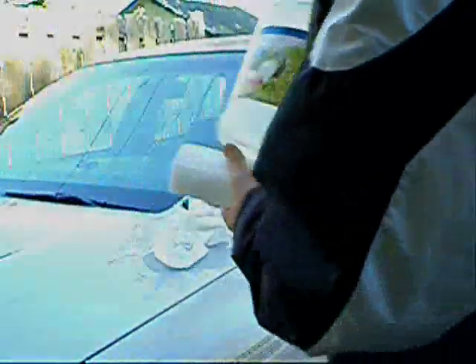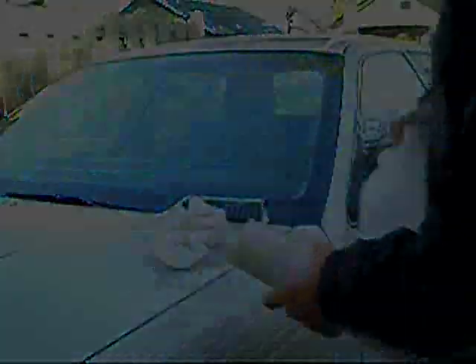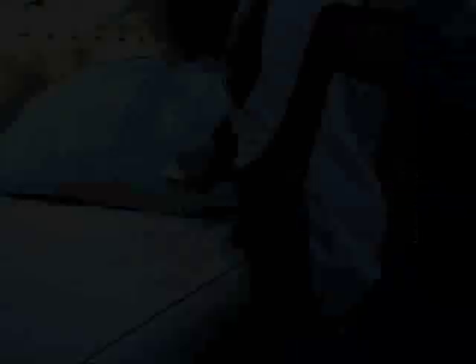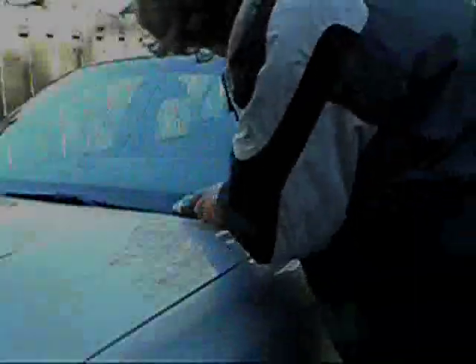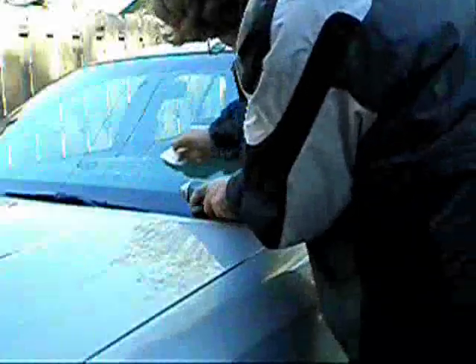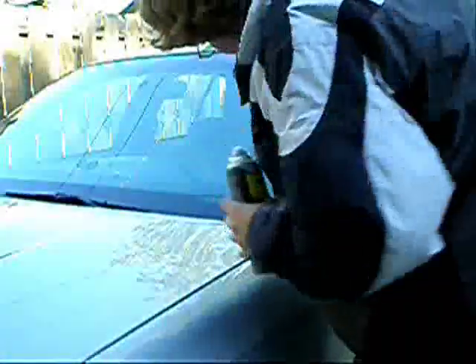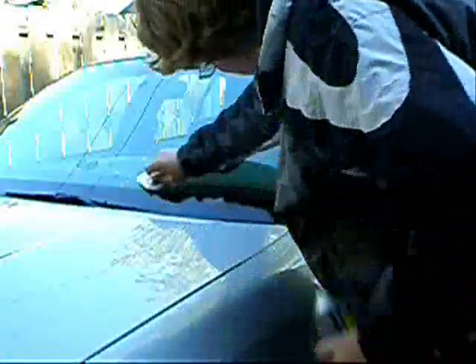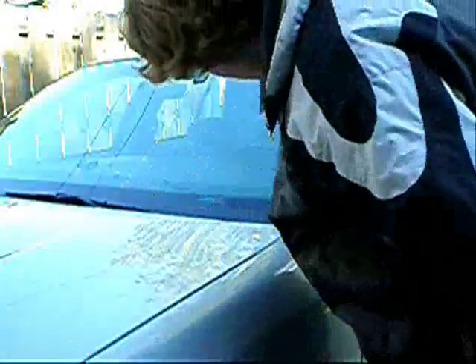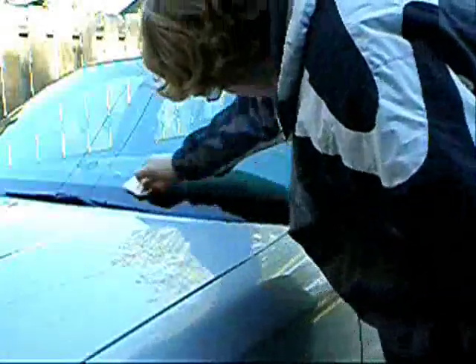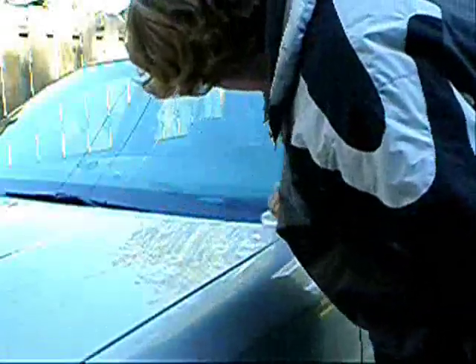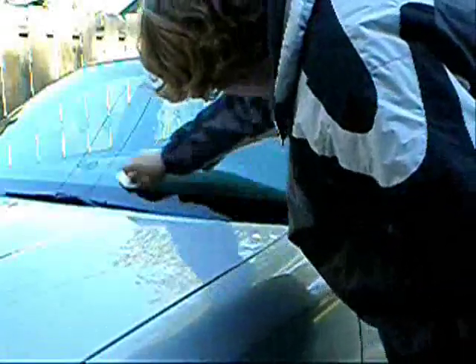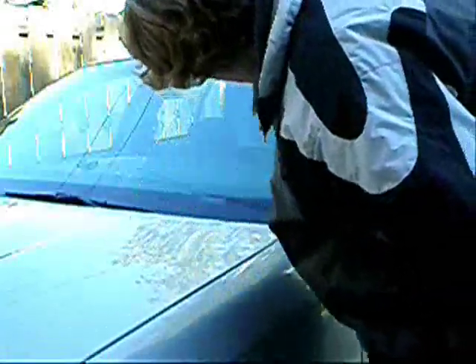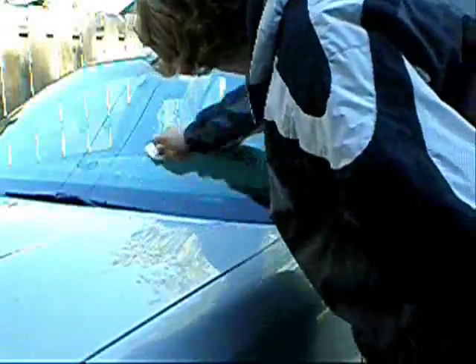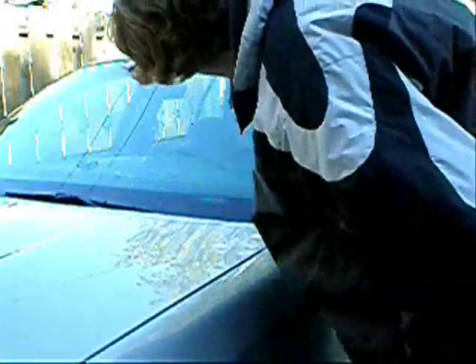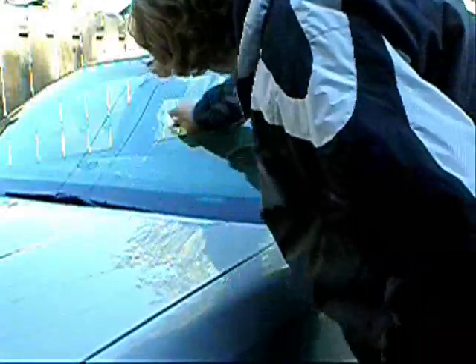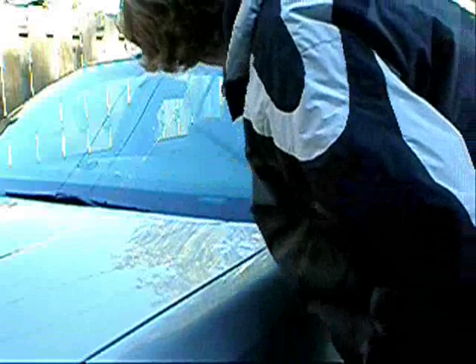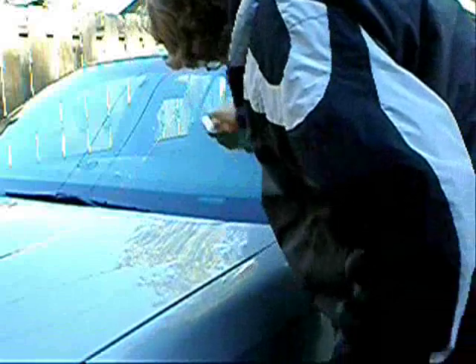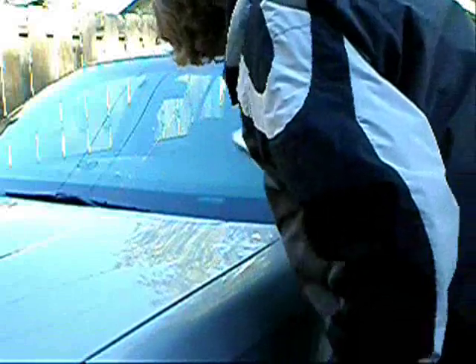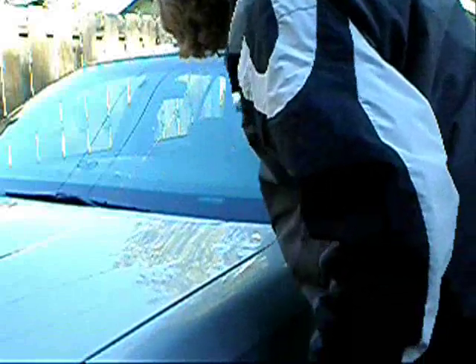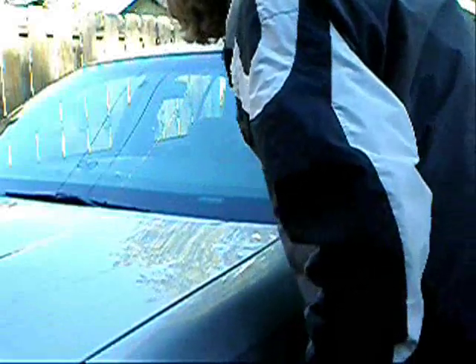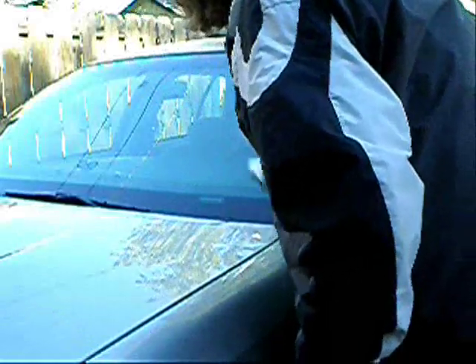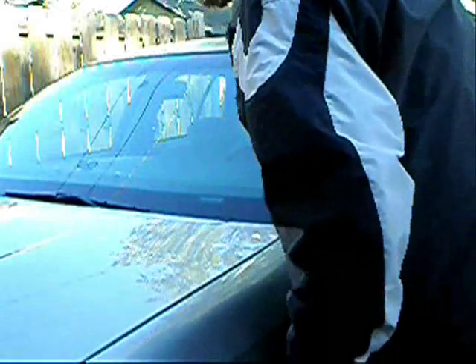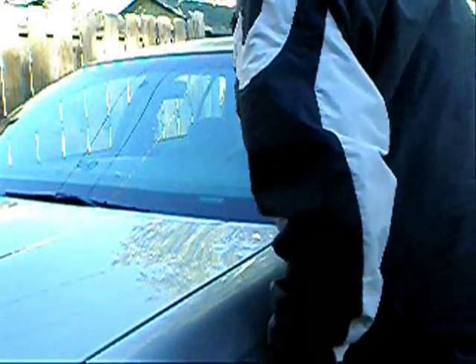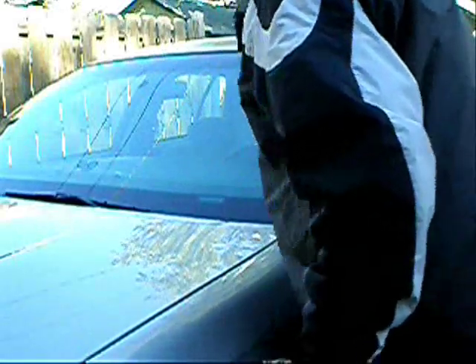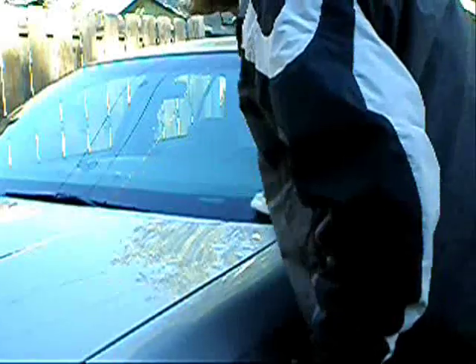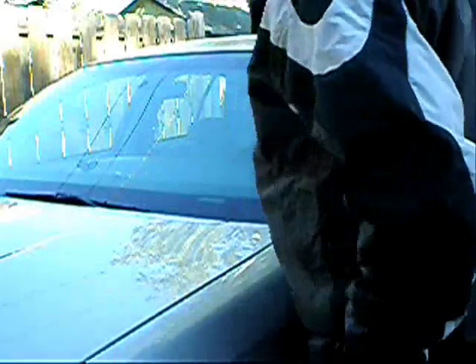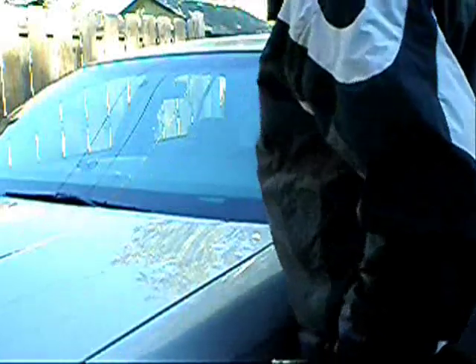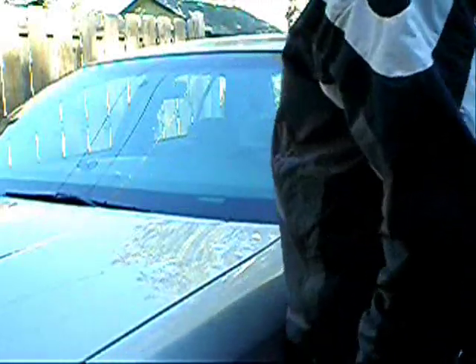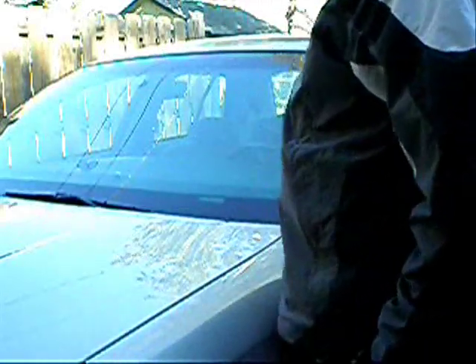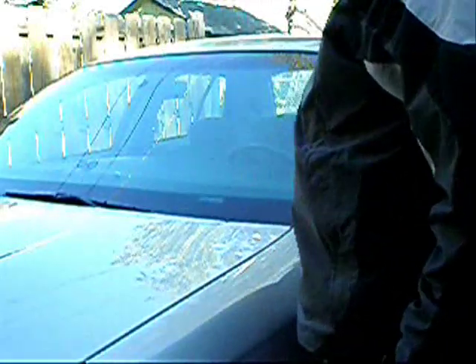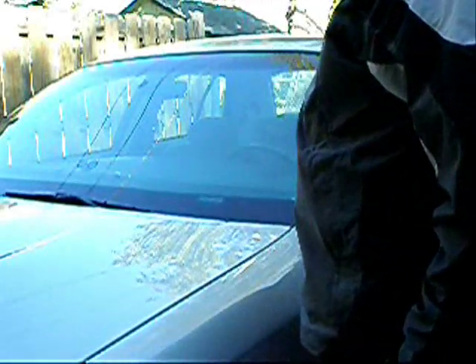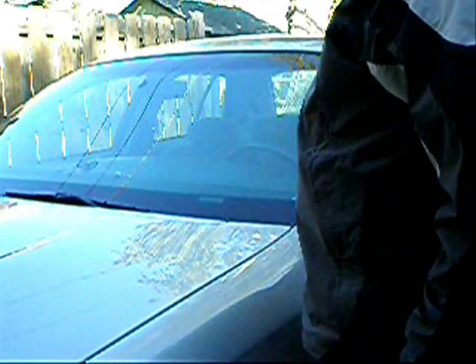The only downside is that it may leave behind an unpleasant smell, so just follow up with your usual glass cleaner. And there you have it — how to remove stubborn water spots from your windows or glass.